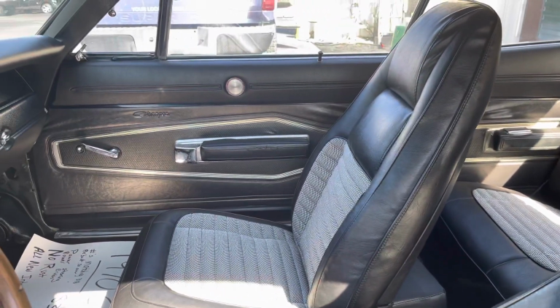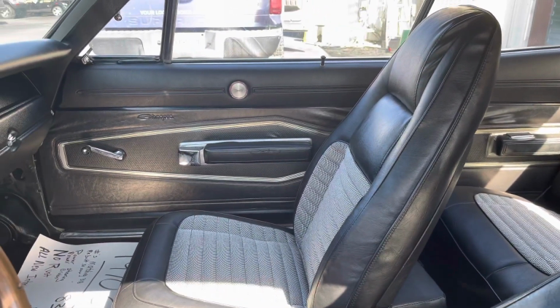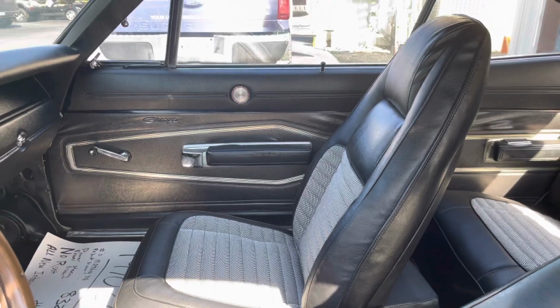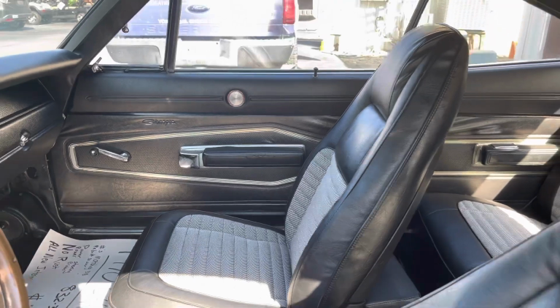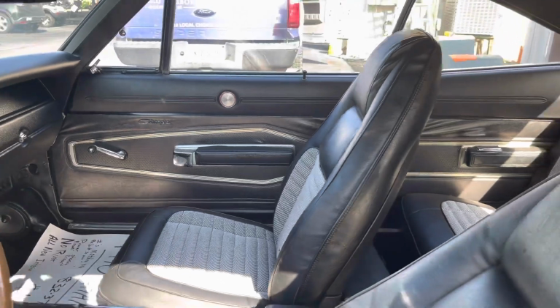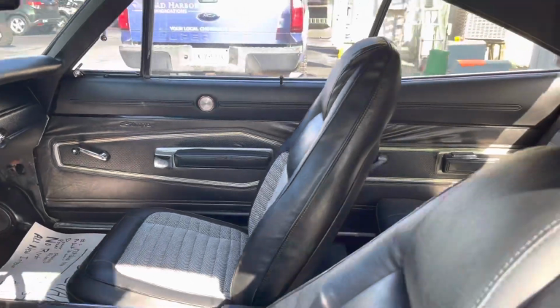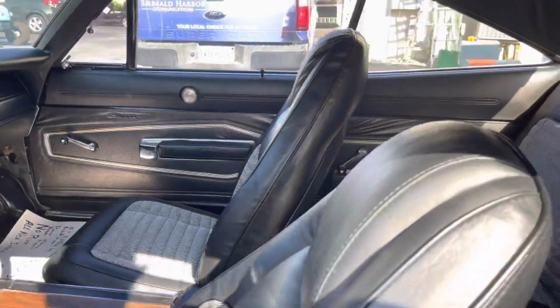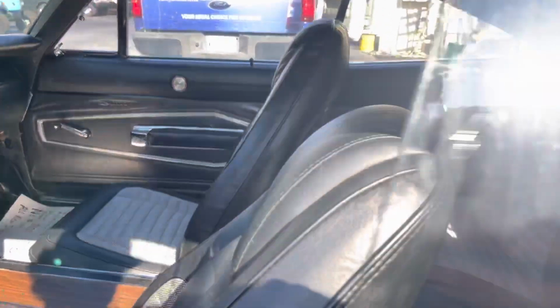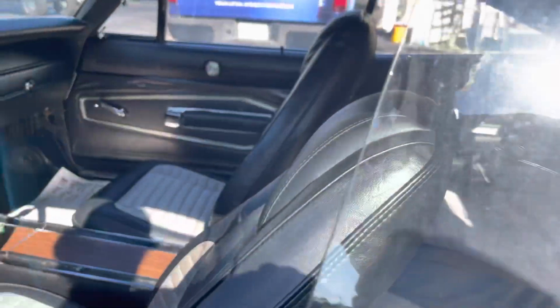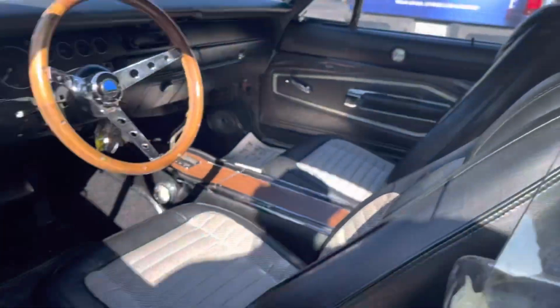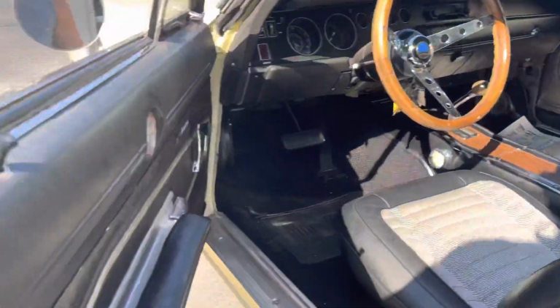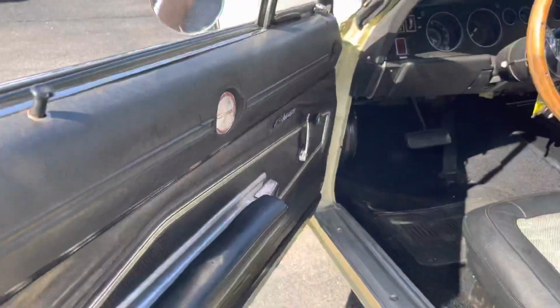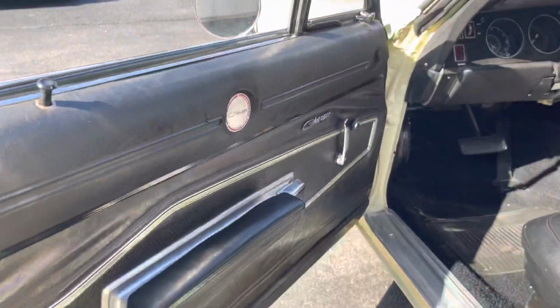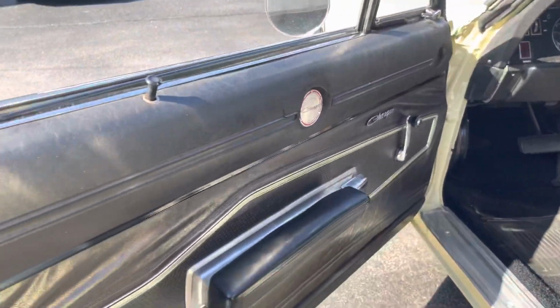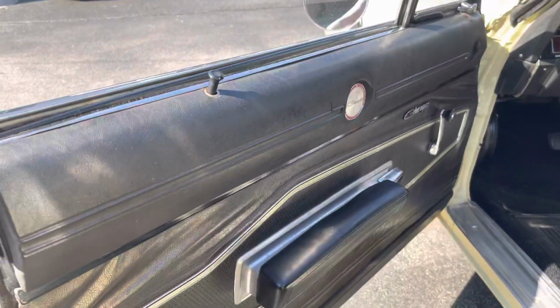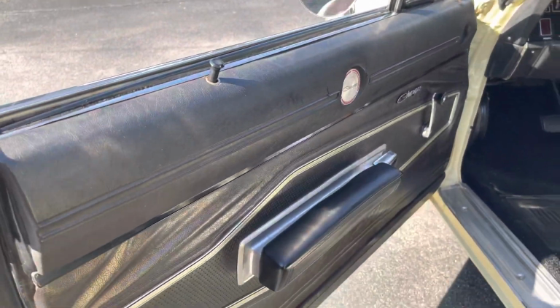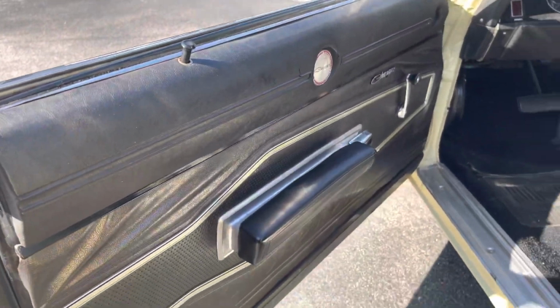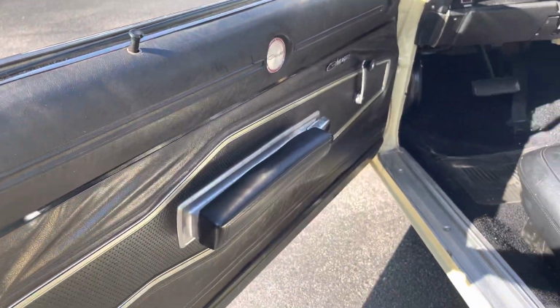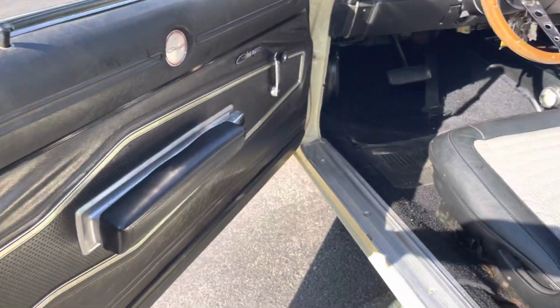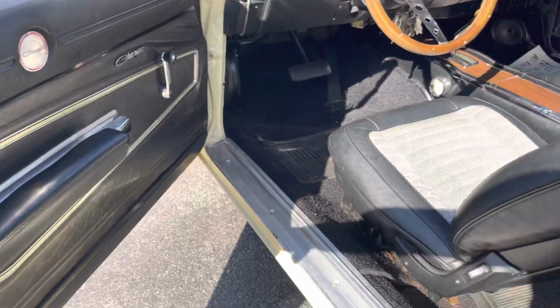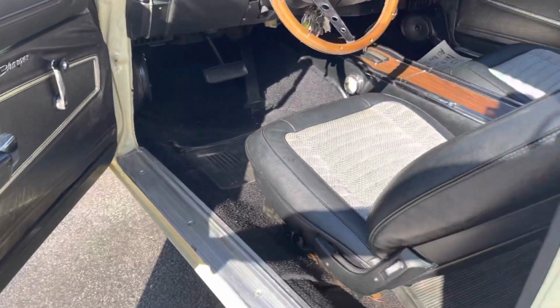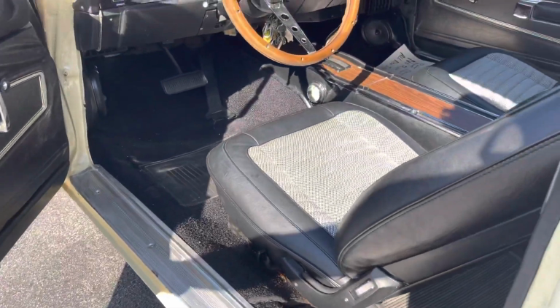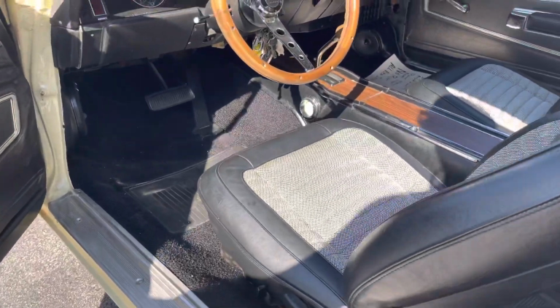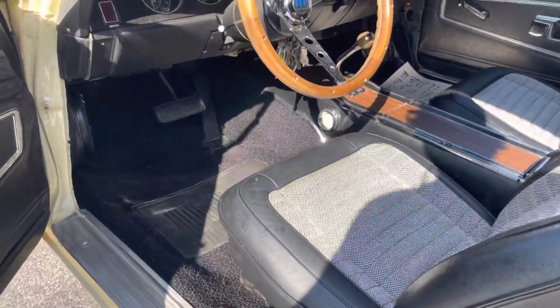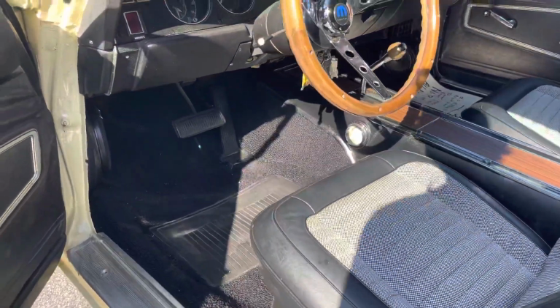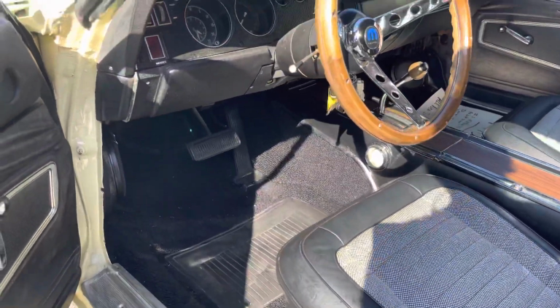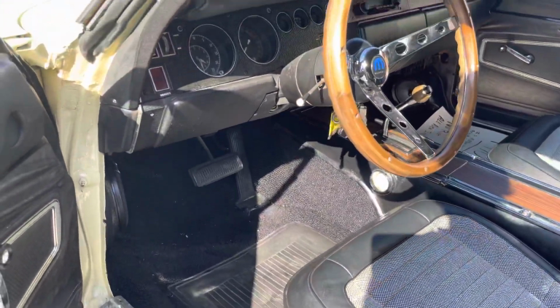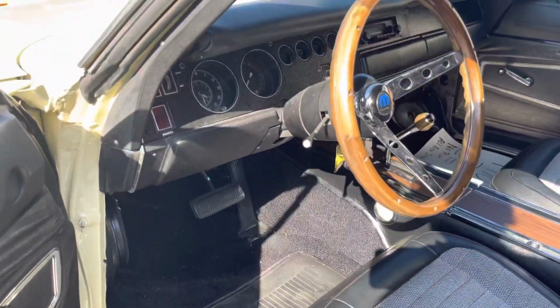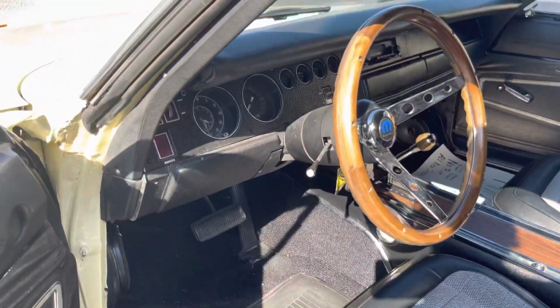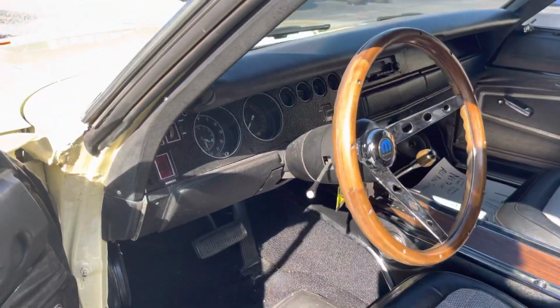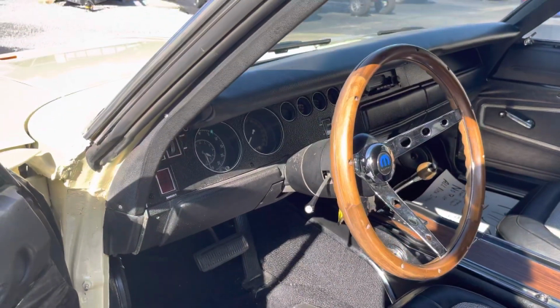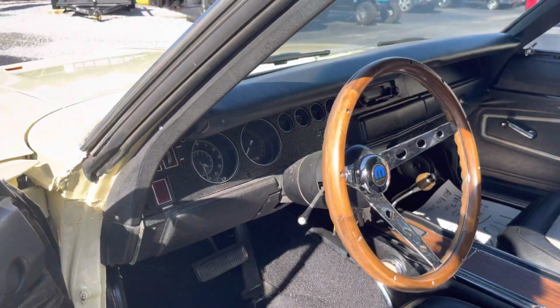Really nice door panels, really nice carpet as well. Dash is in excellent condition.